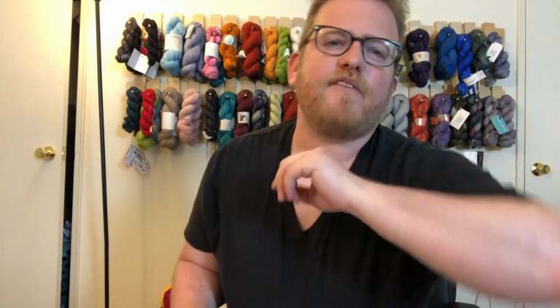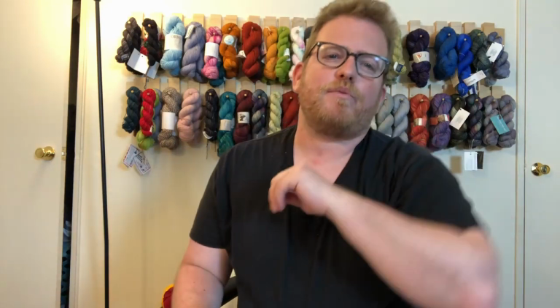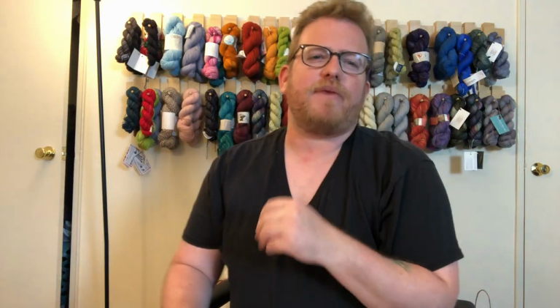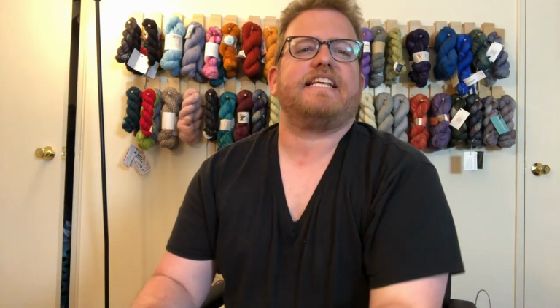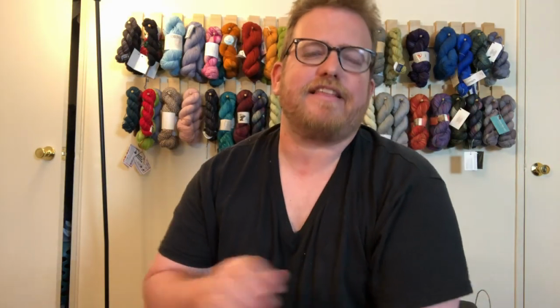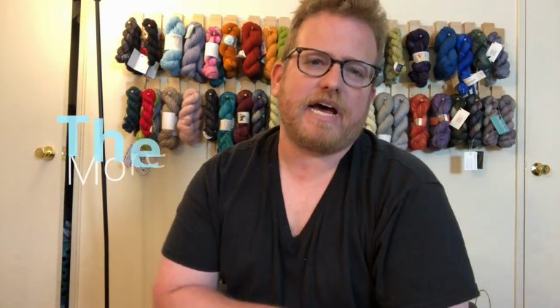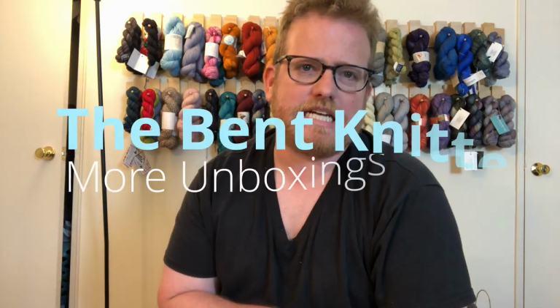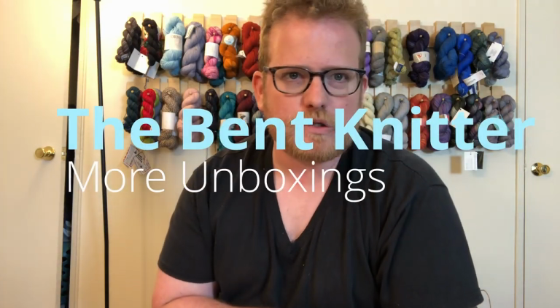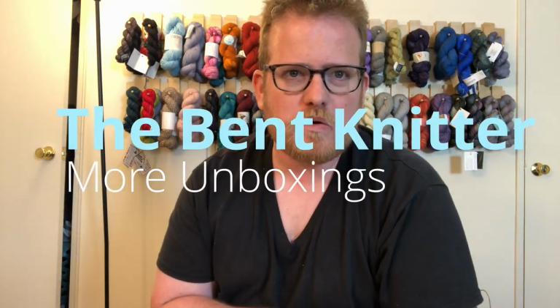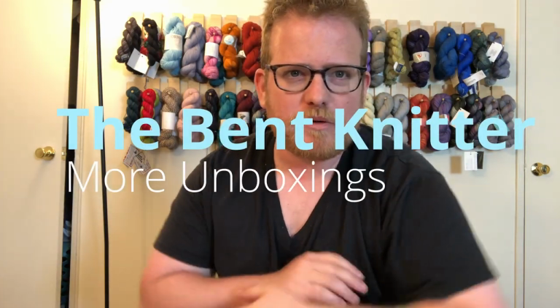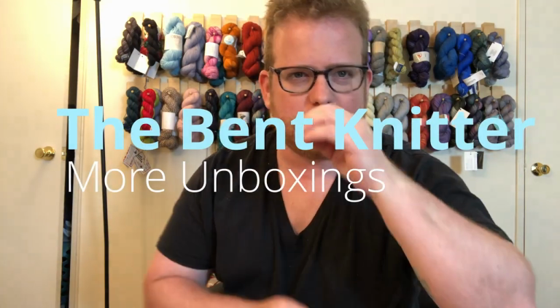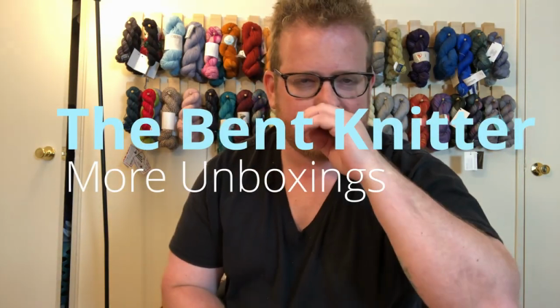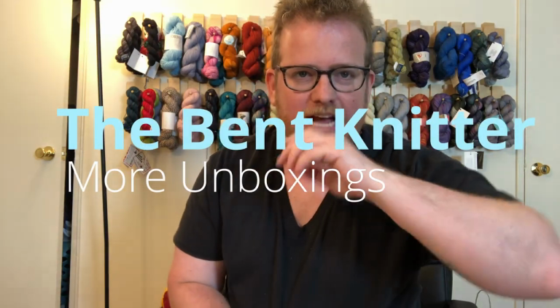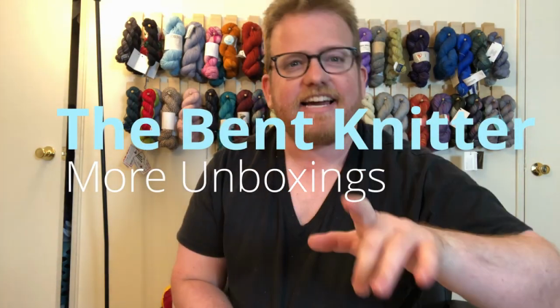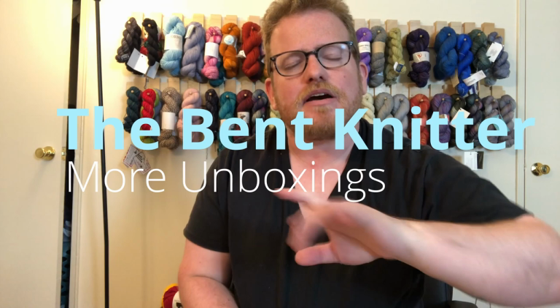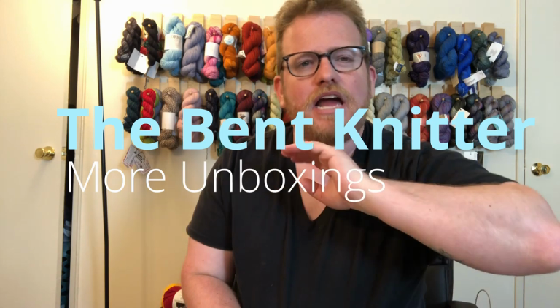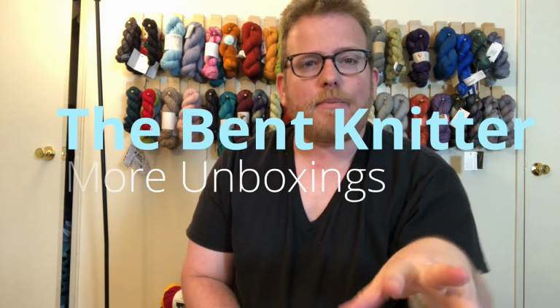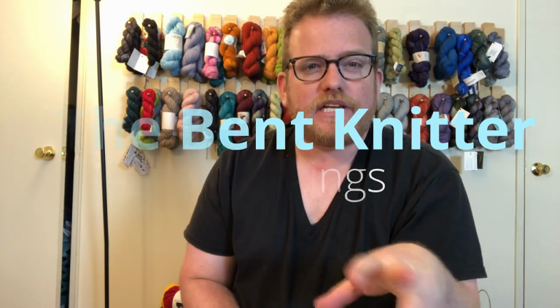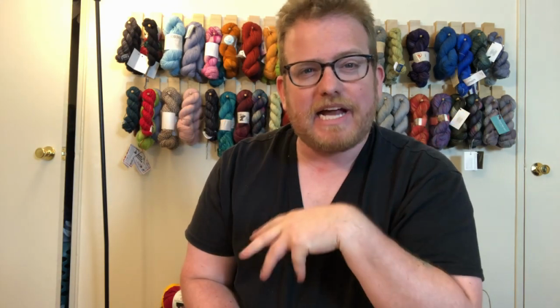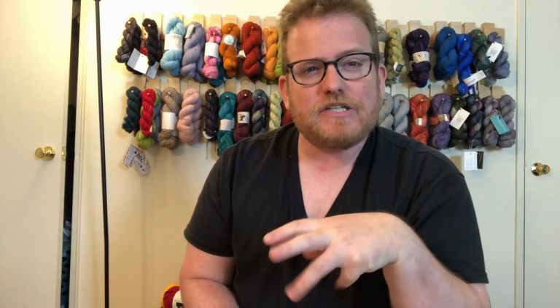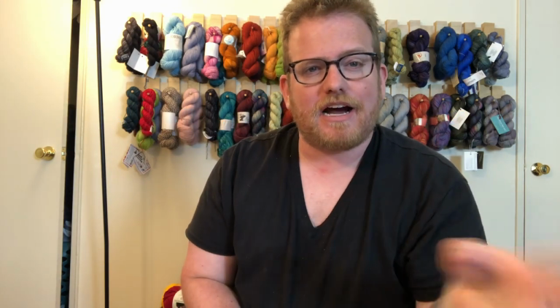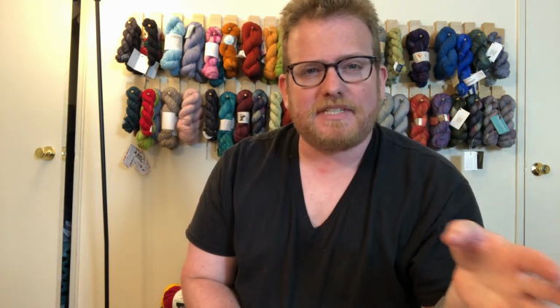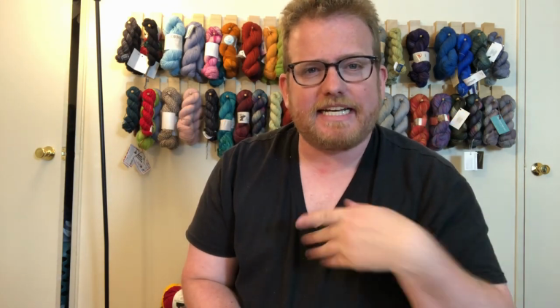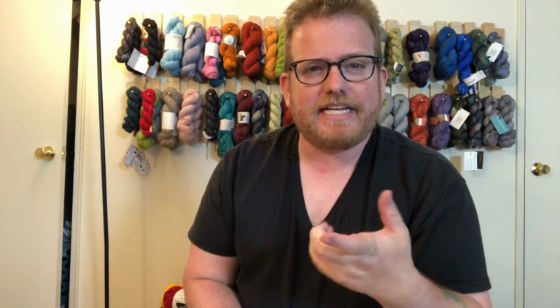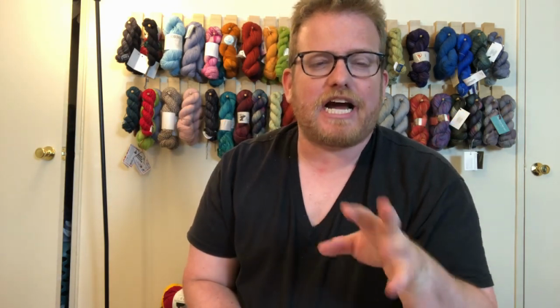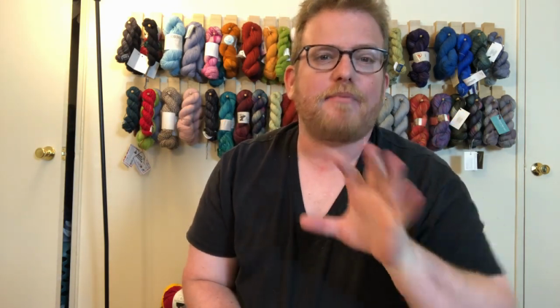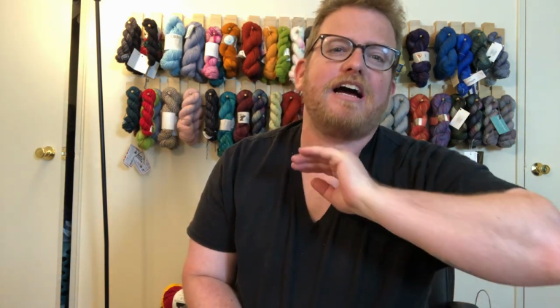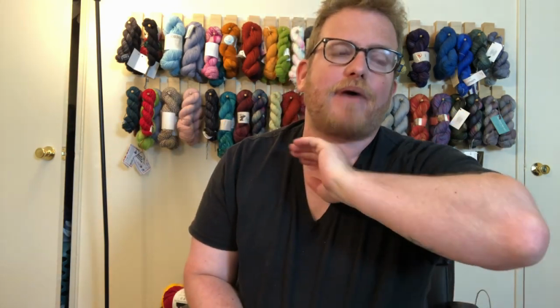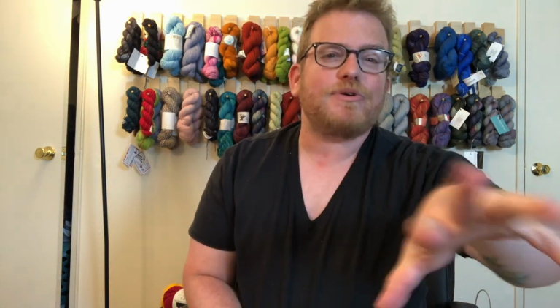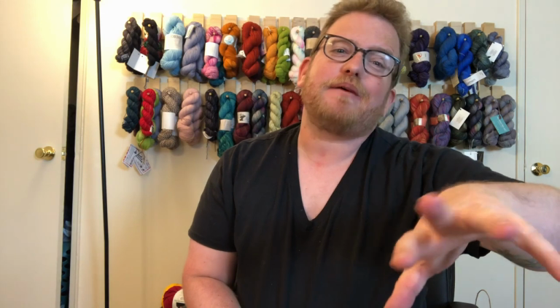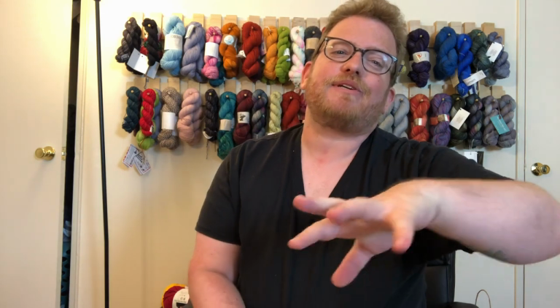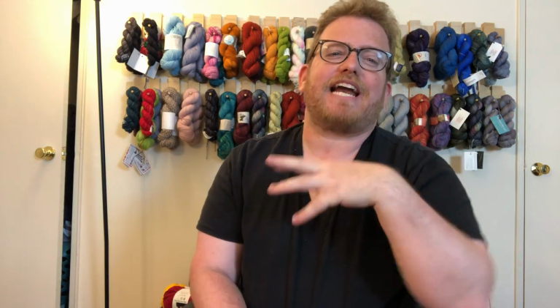Hi everyone, welcome back. This is The Bent Knitter. First I would like to let you guys know, if you hop on over to thebentknitter.com, I am doing a sale and promotion right now.